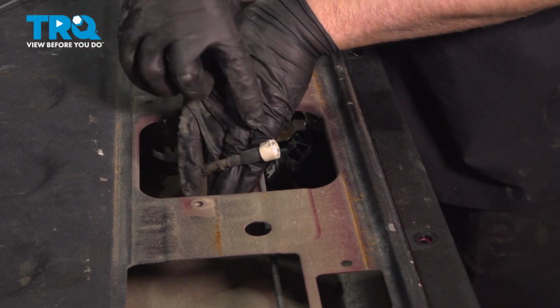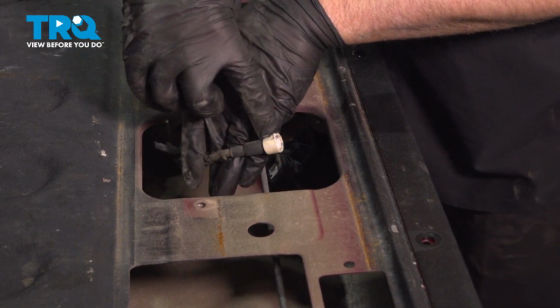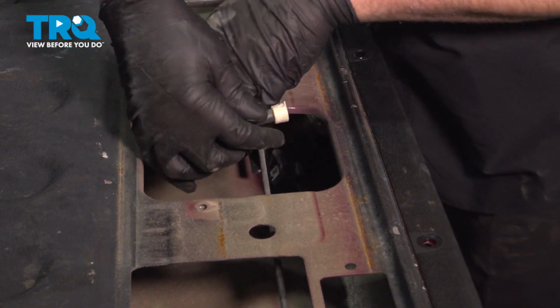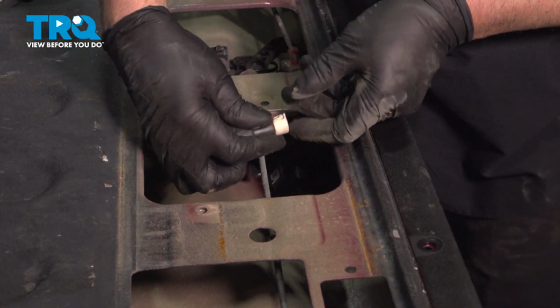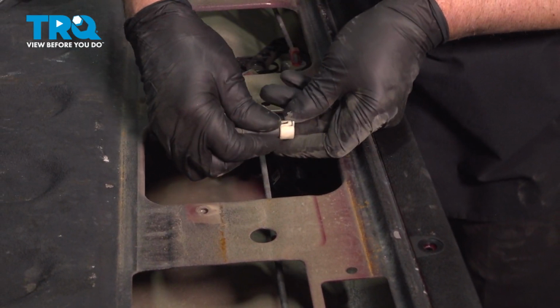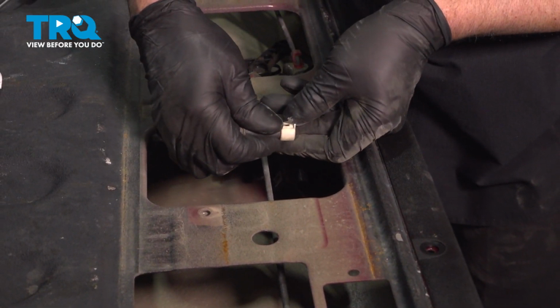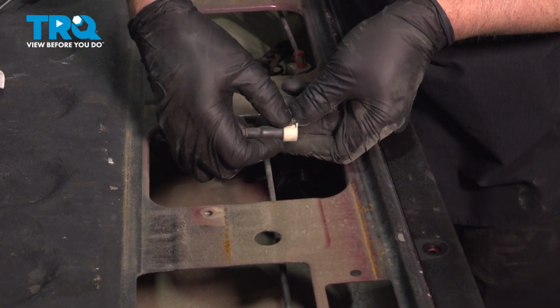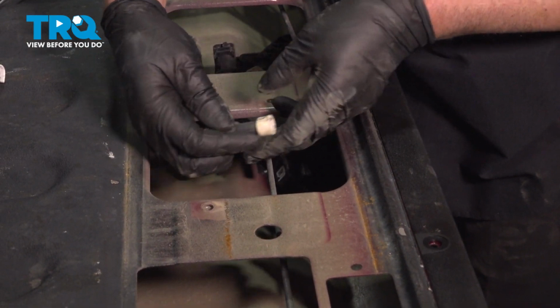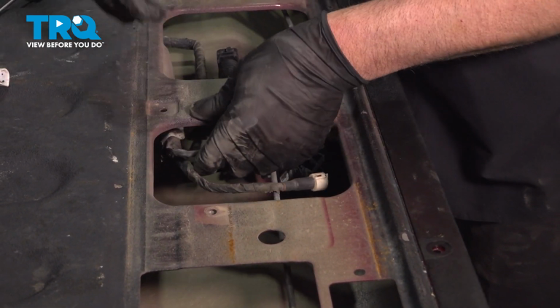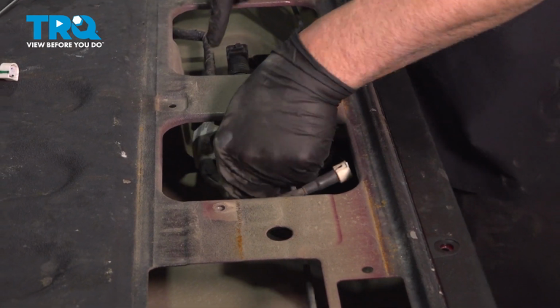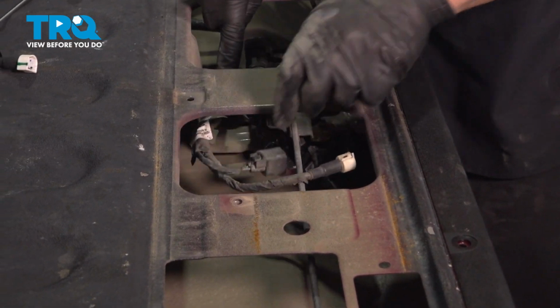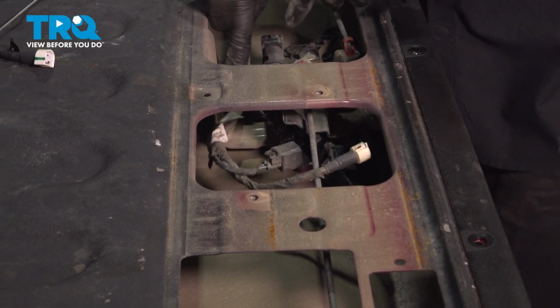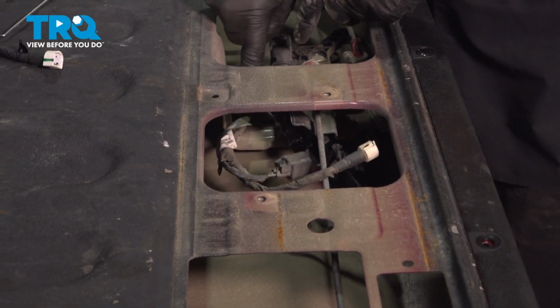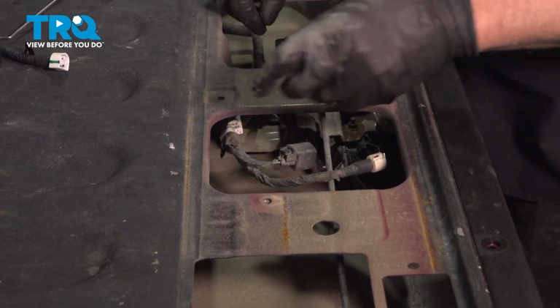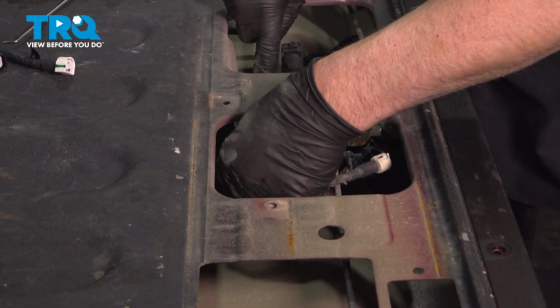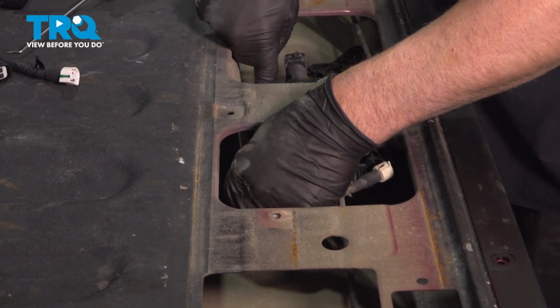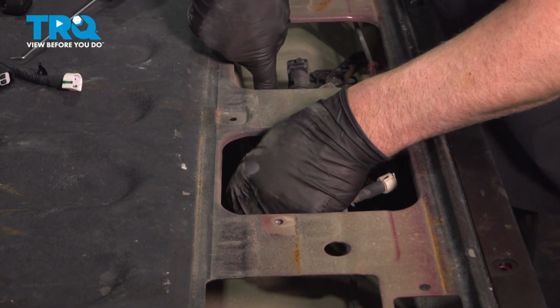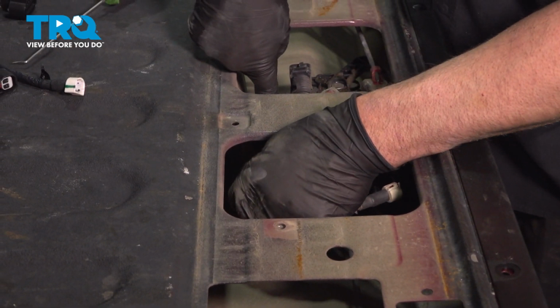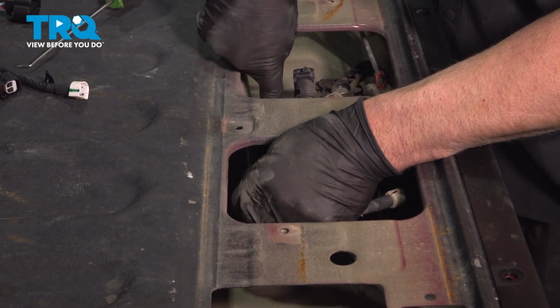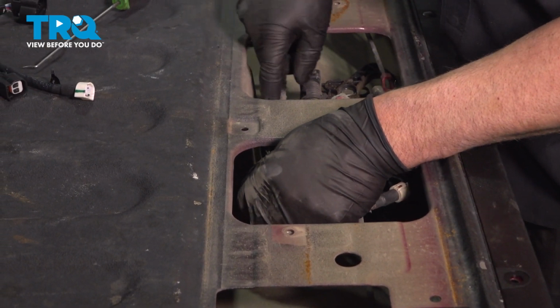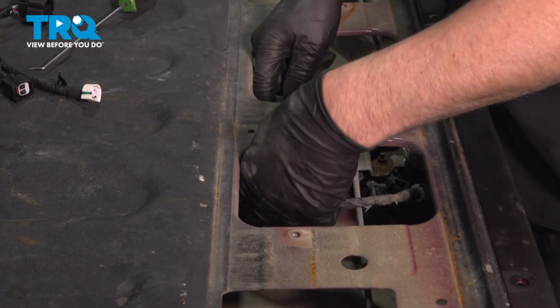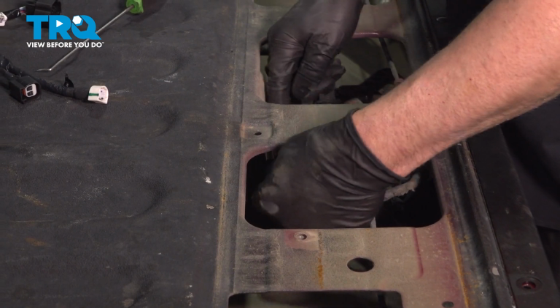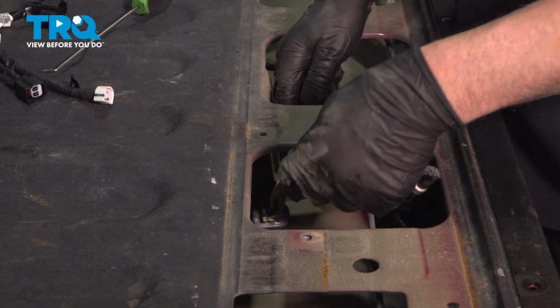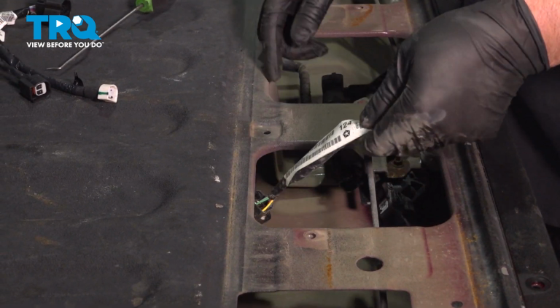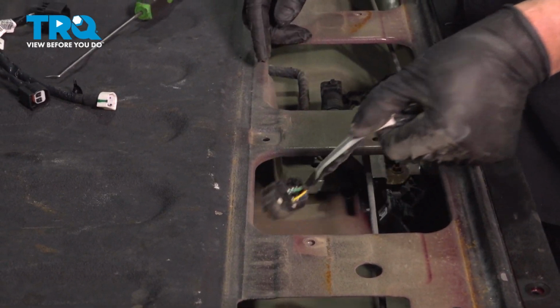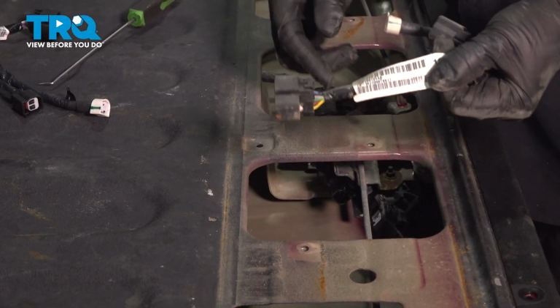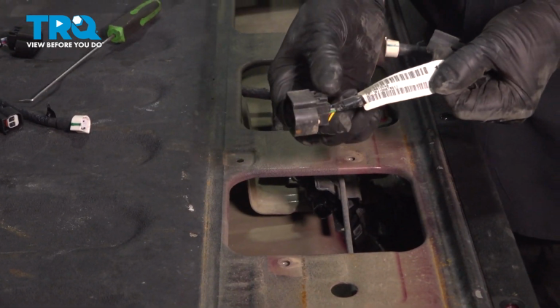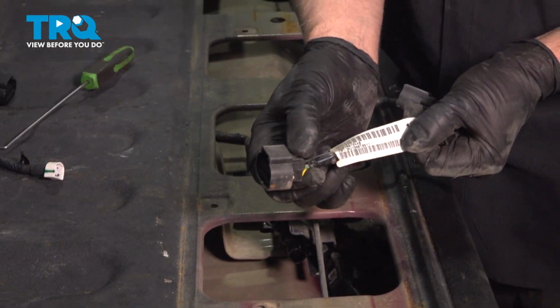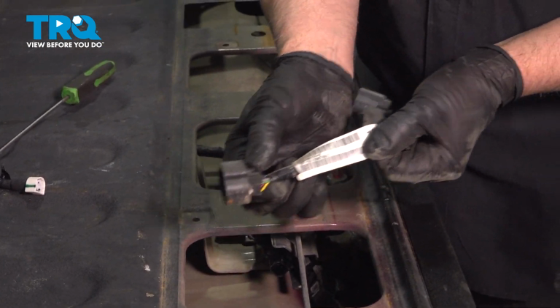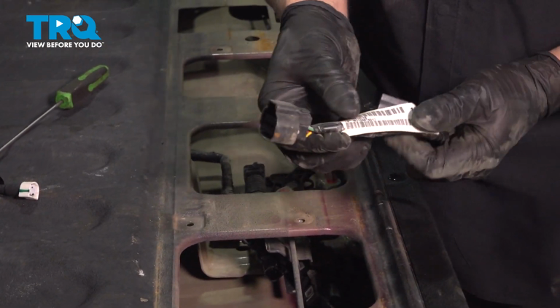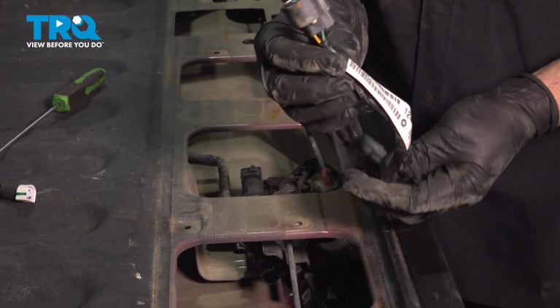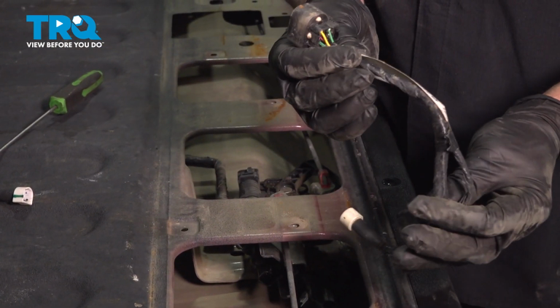See where that attaches right there. And then over here, disconnect the connector — push down on the tab, there's the tab, and it just slides right out.